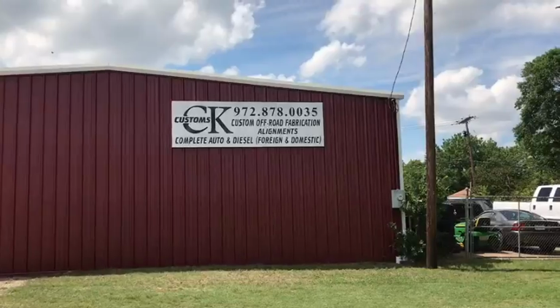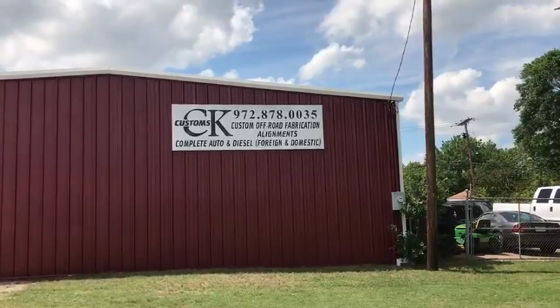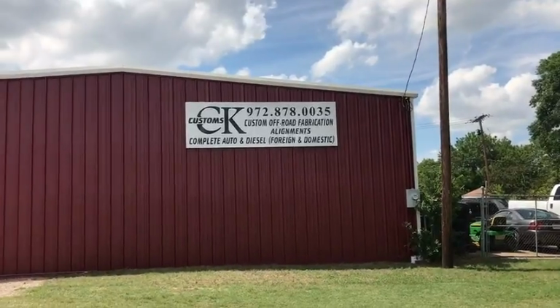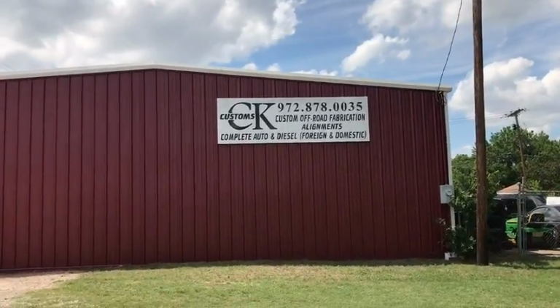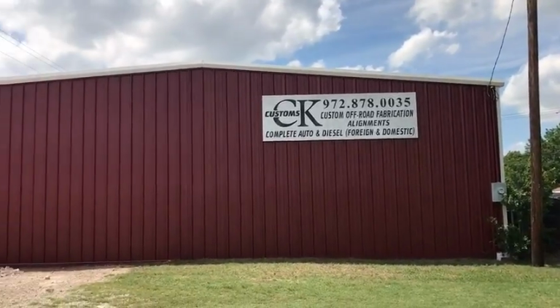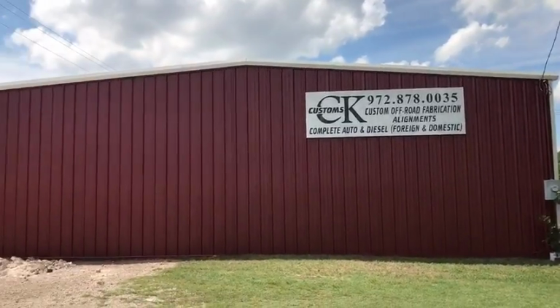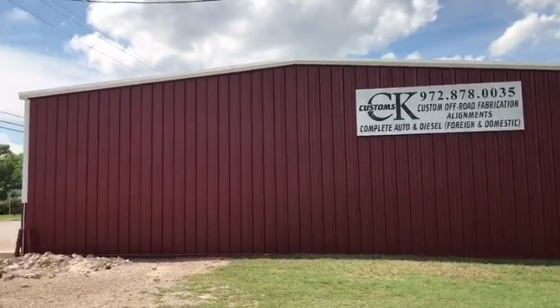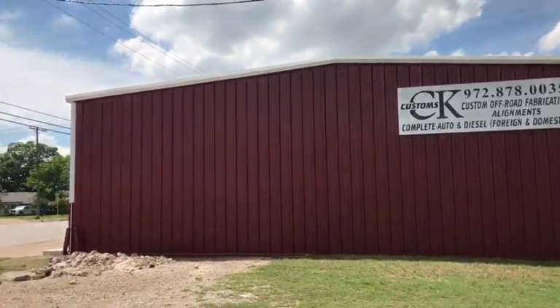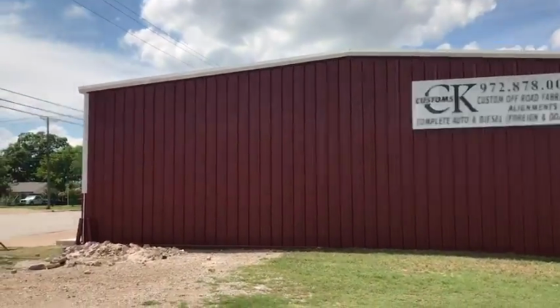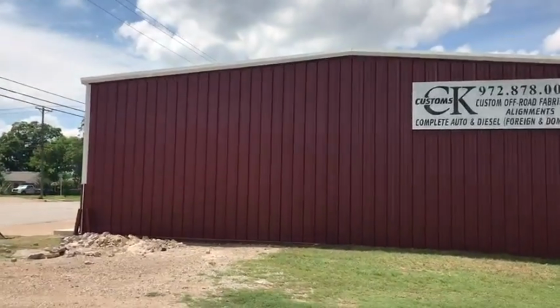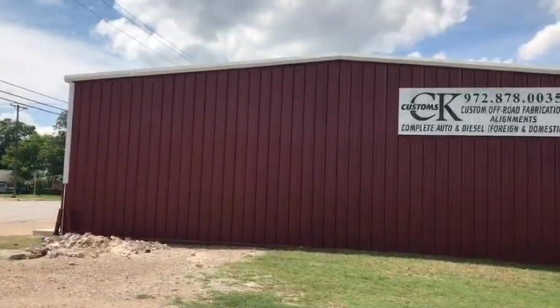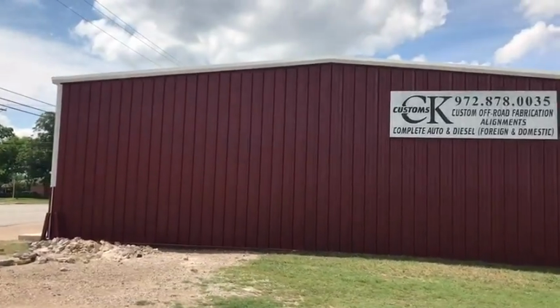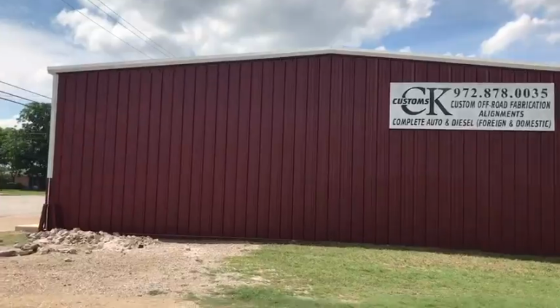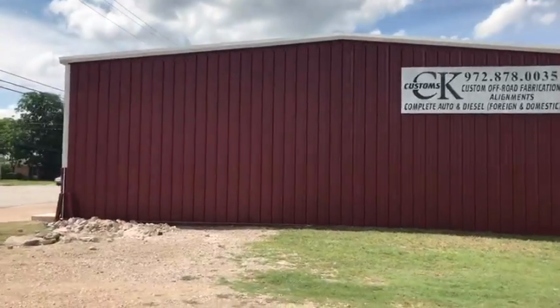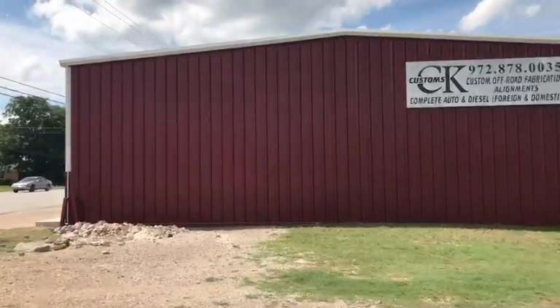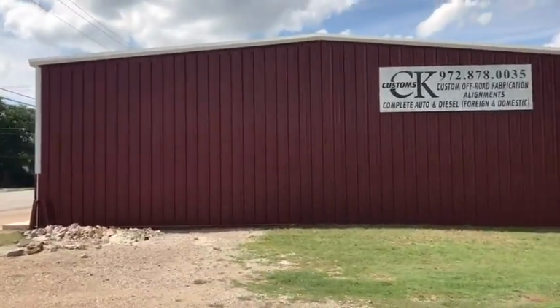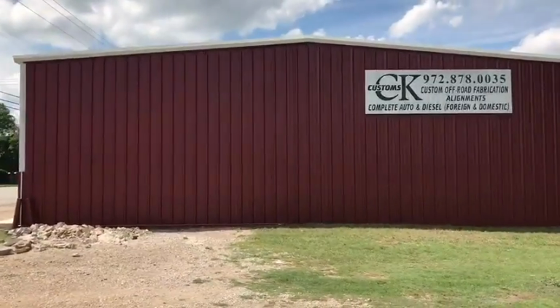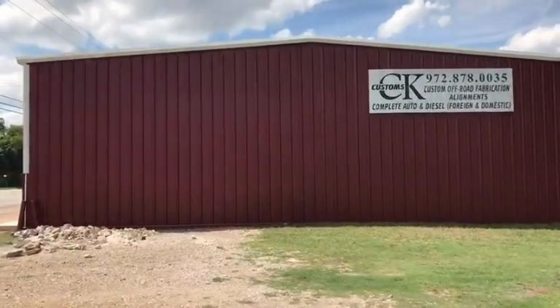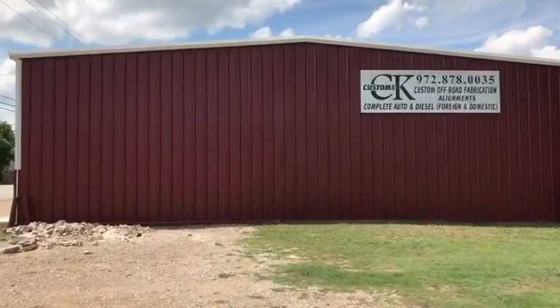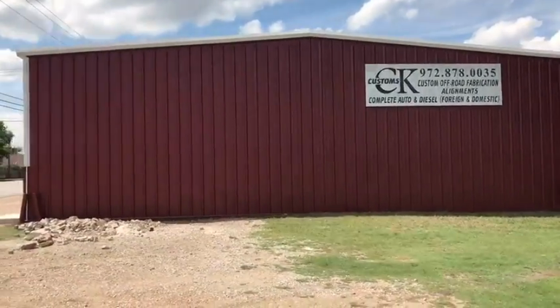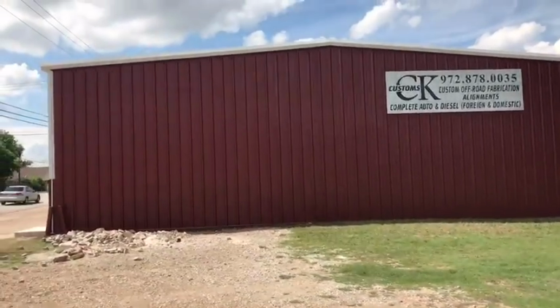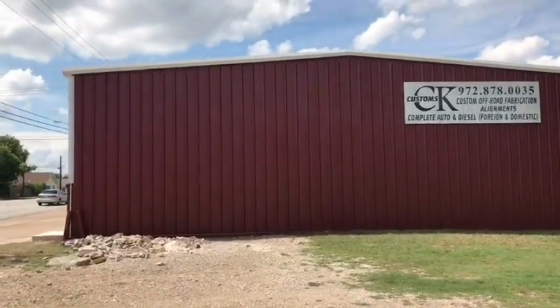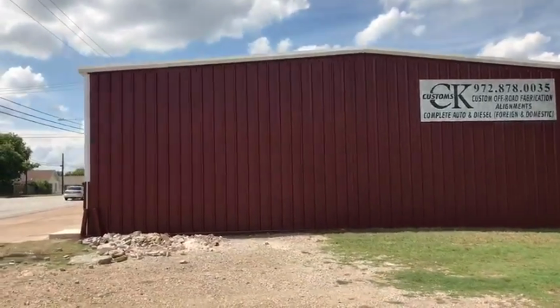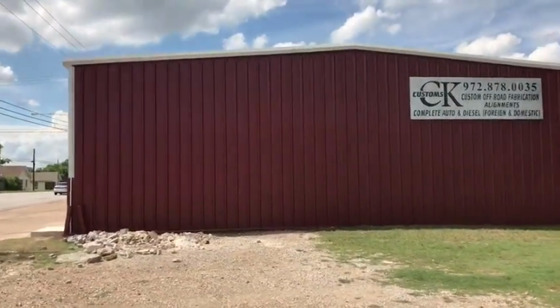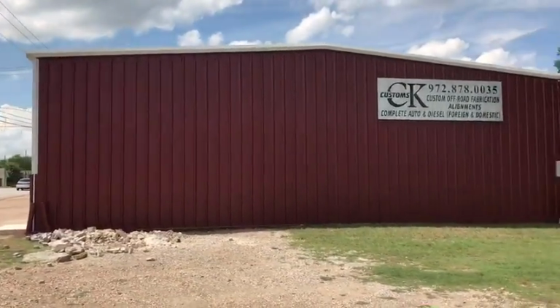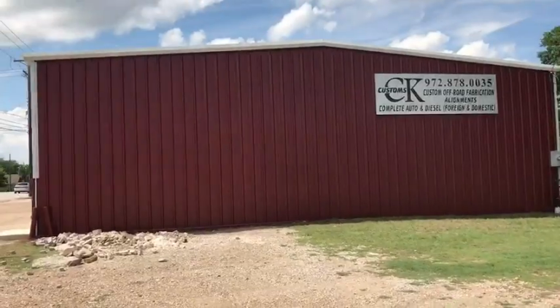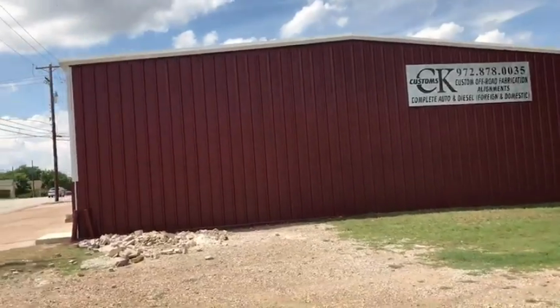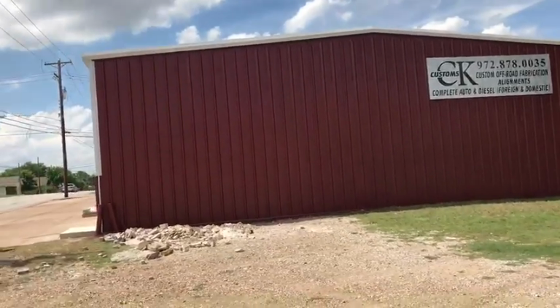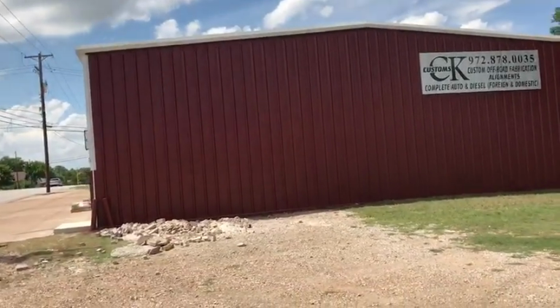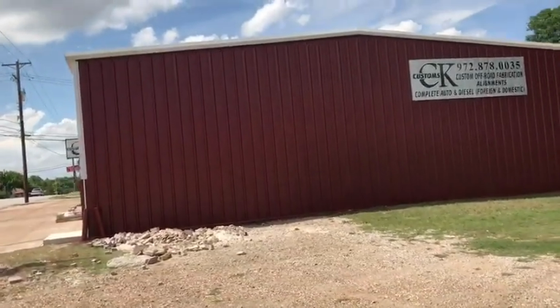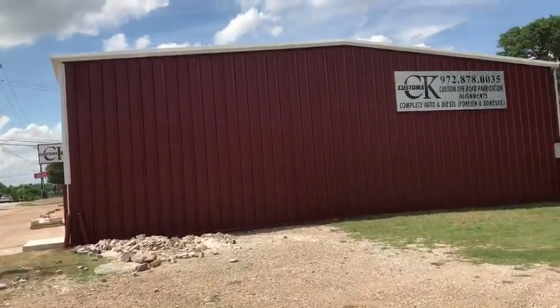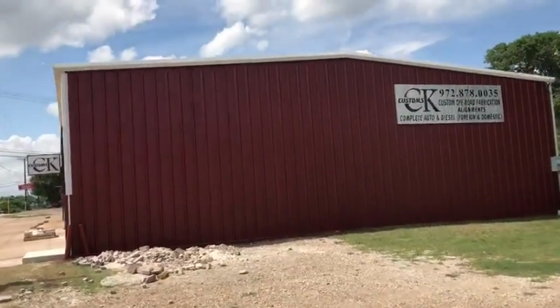This is Greg Pelt with Superior Painting Company. Sunday afternoon, we have just completed CK Customs in Ennis, Texas for DC Metal. They're also located in Ennis, Texas.